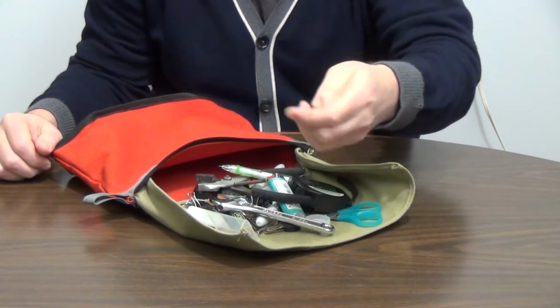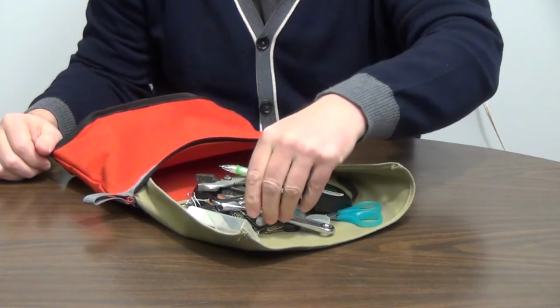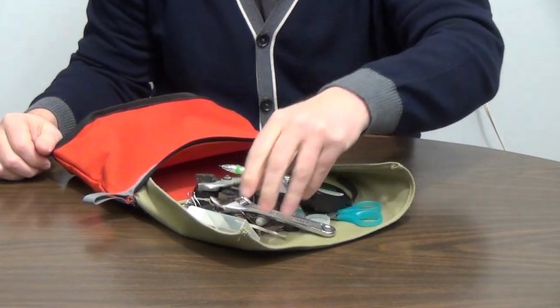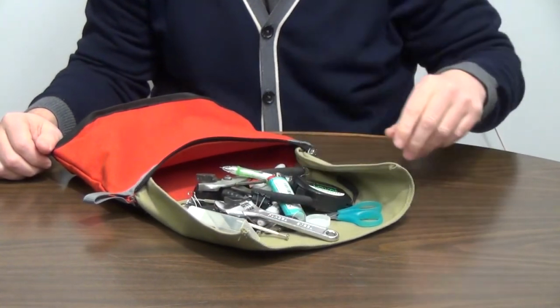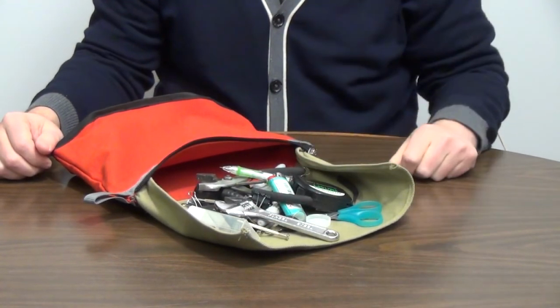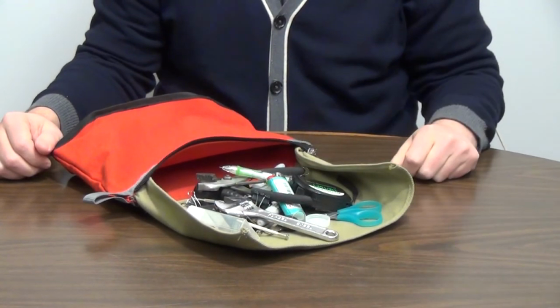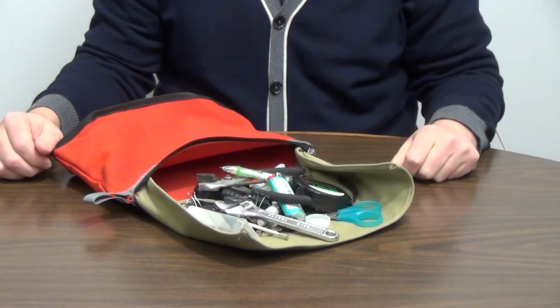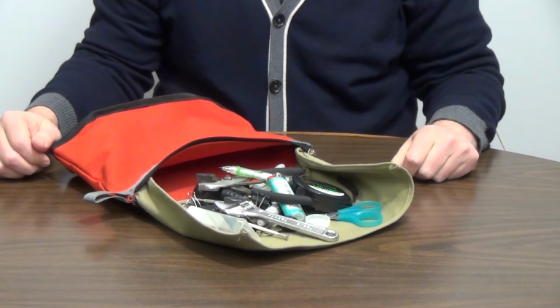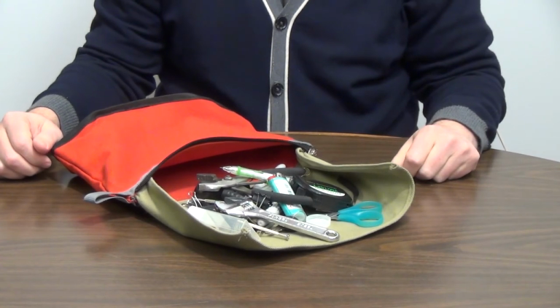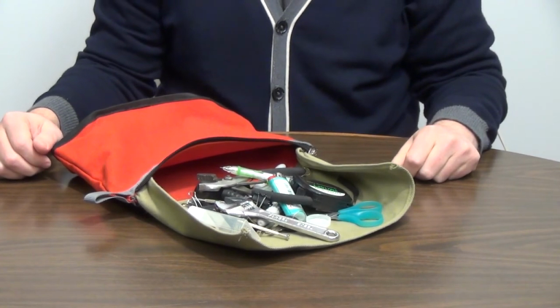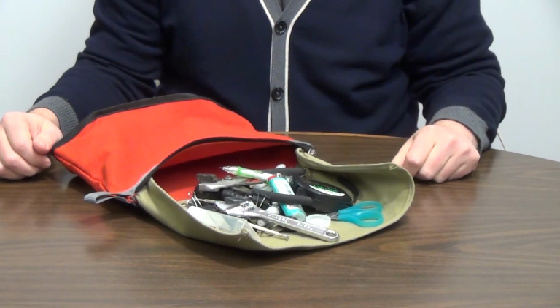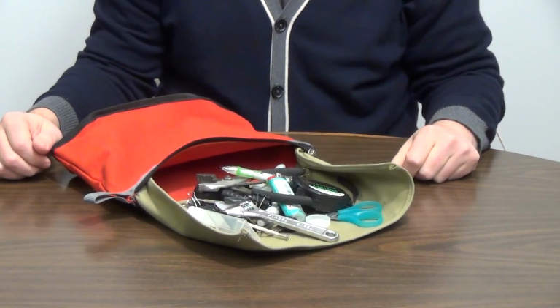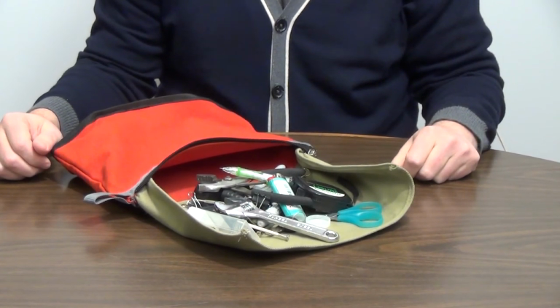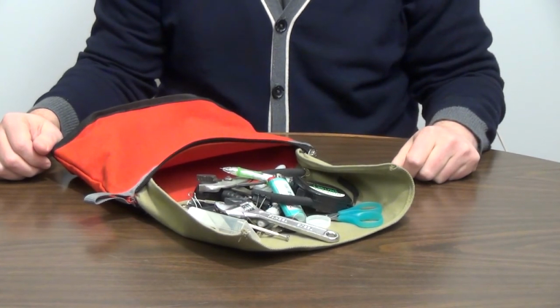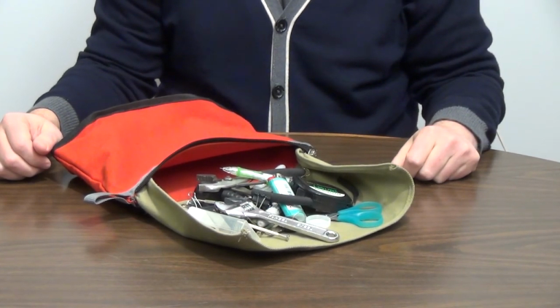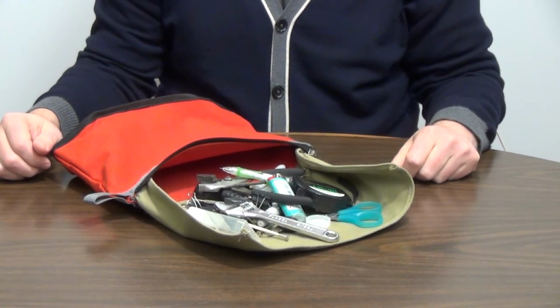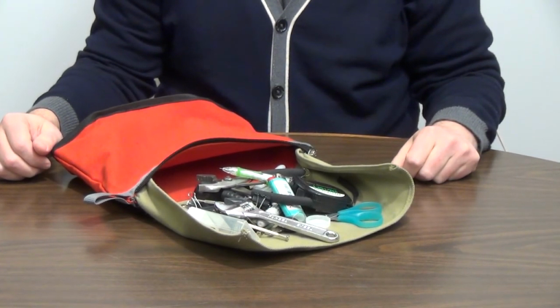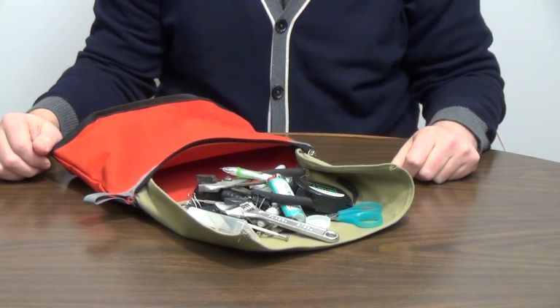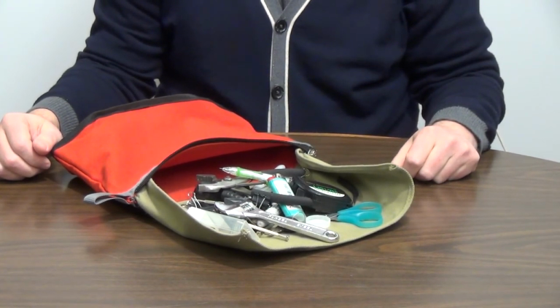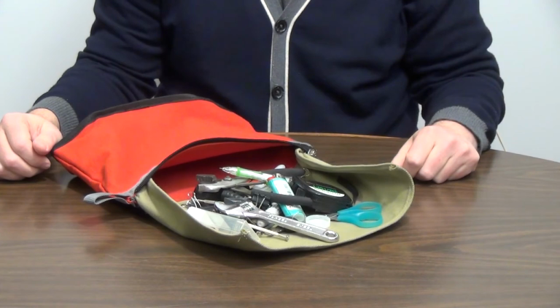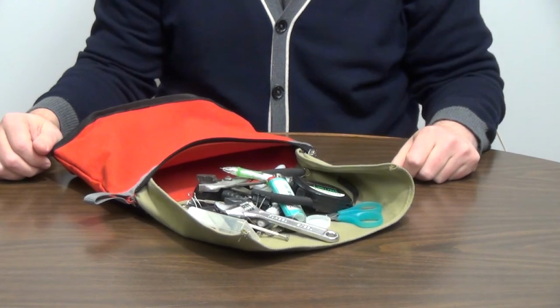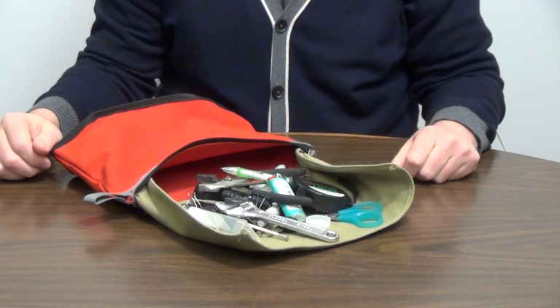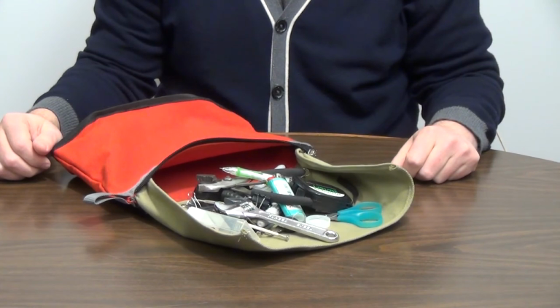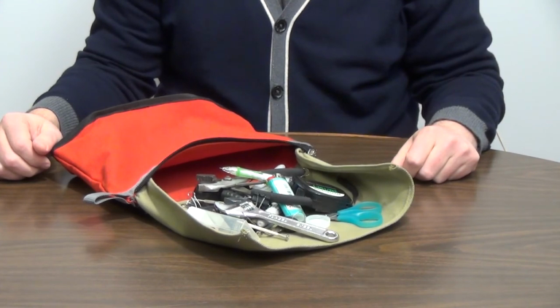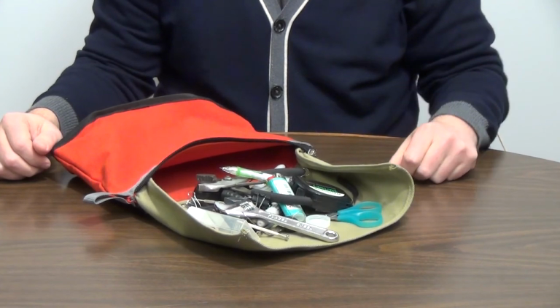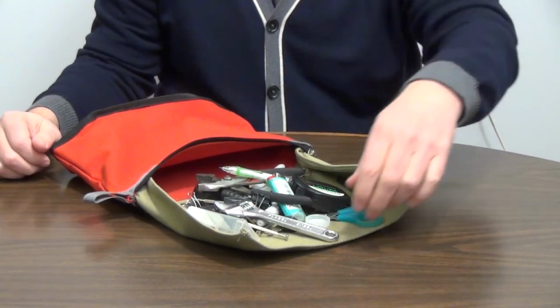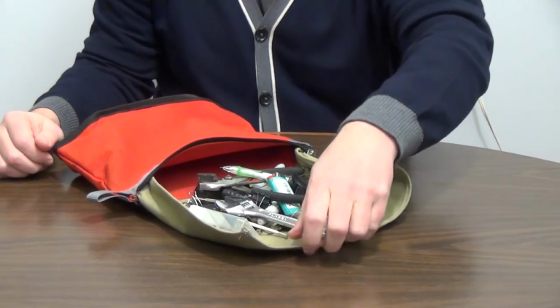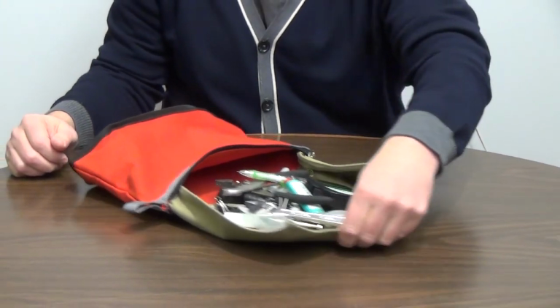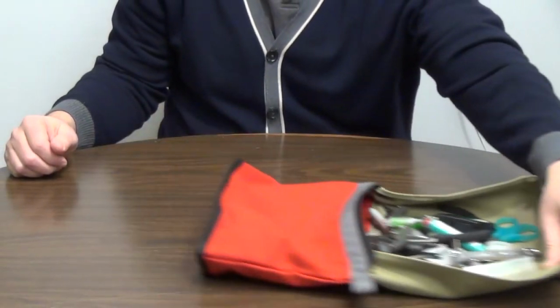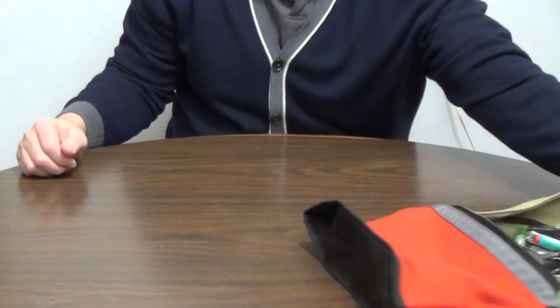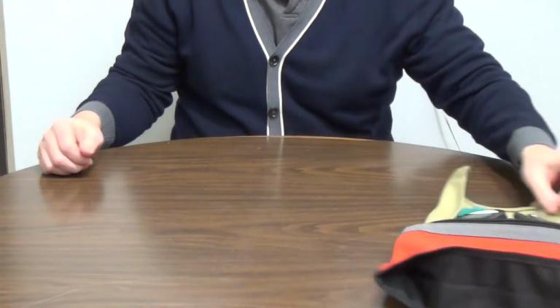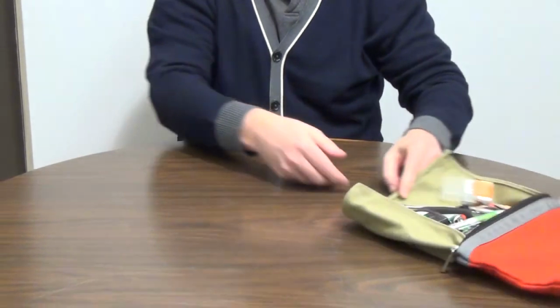If the user desired, the pouch can then be left in this open position for an extended period of time to access the contents as needed when working. The pouch can also be repositioned as desired without returning the contents to the pouch.